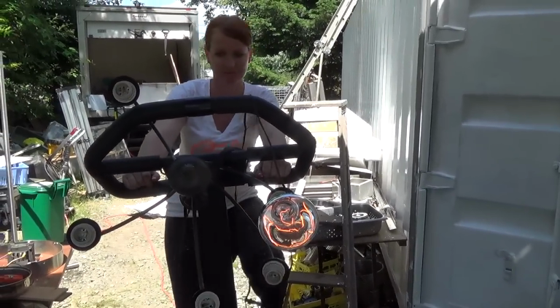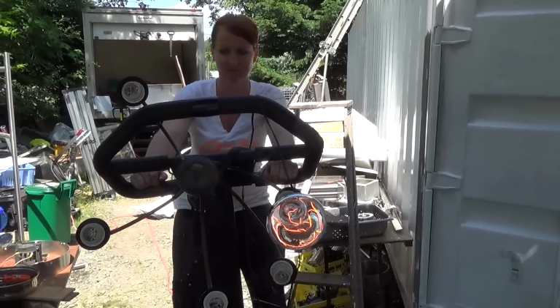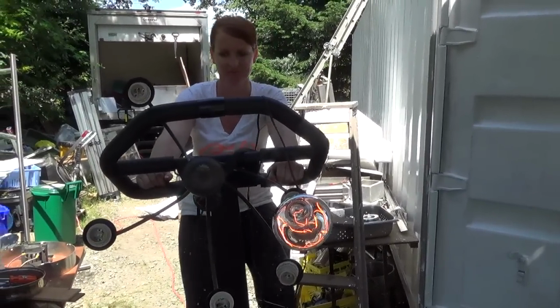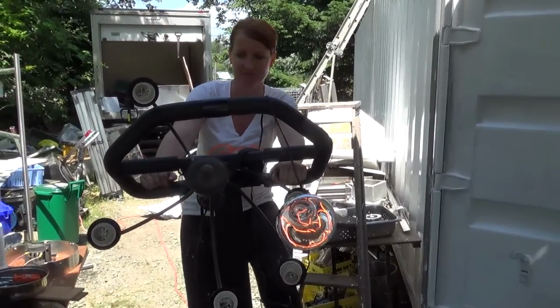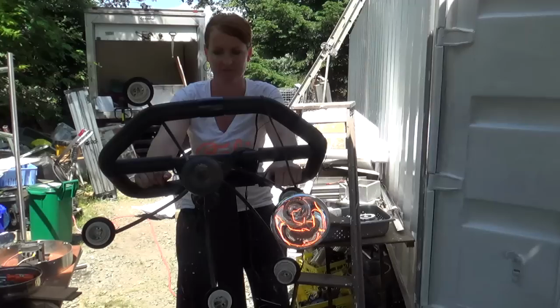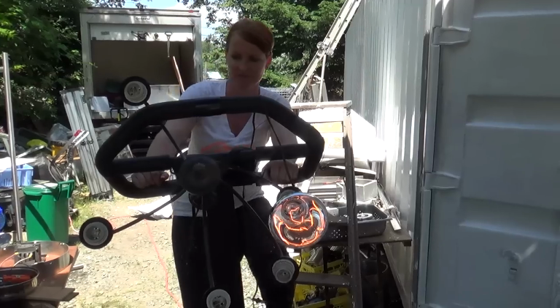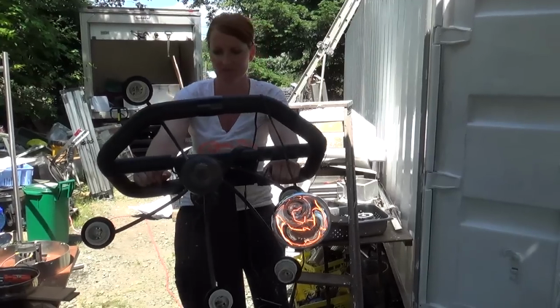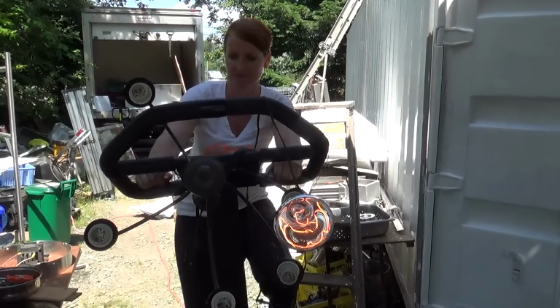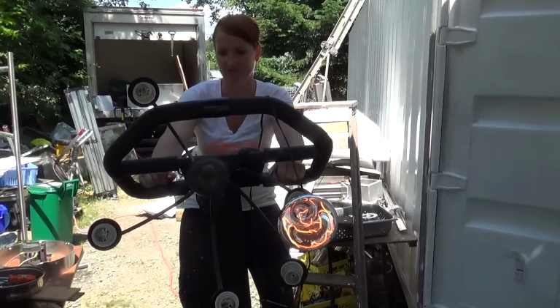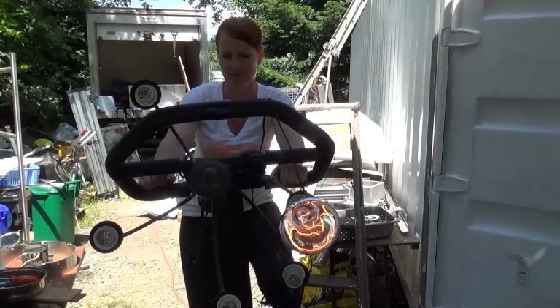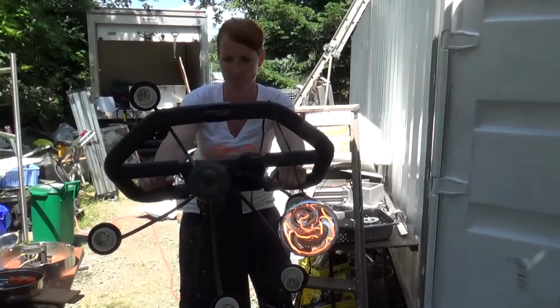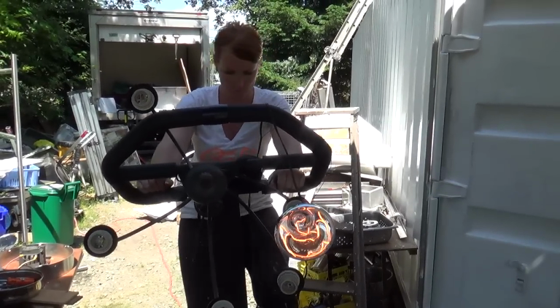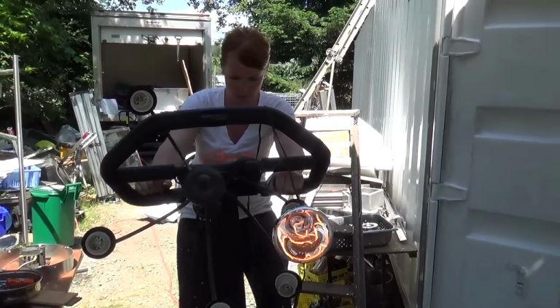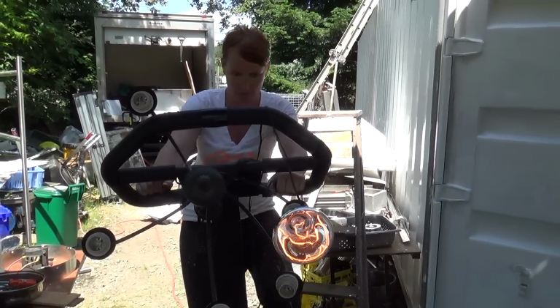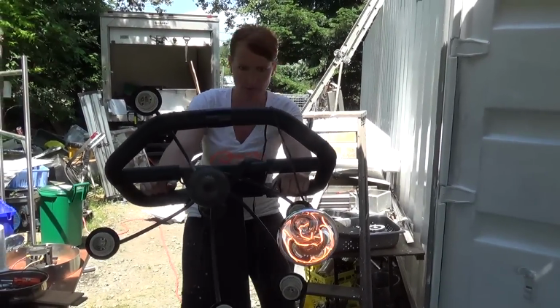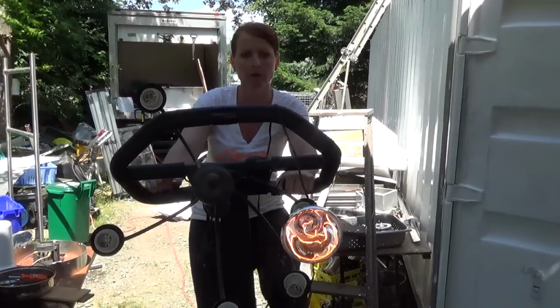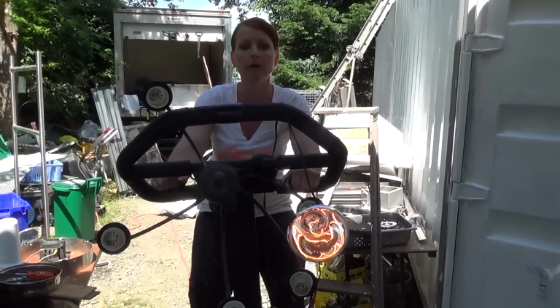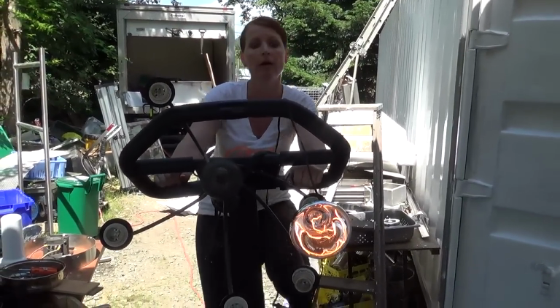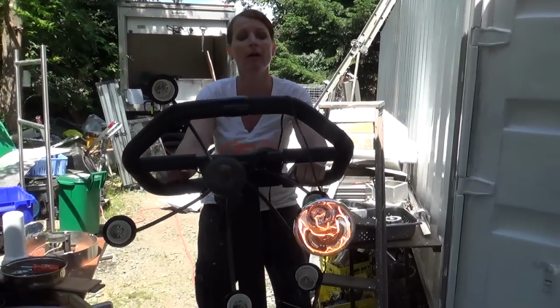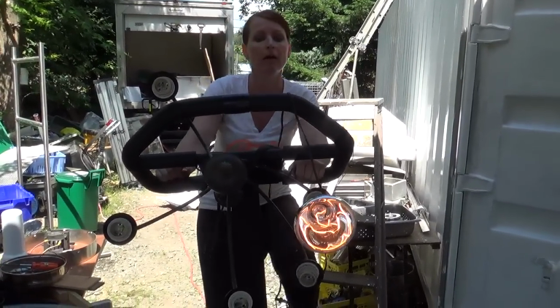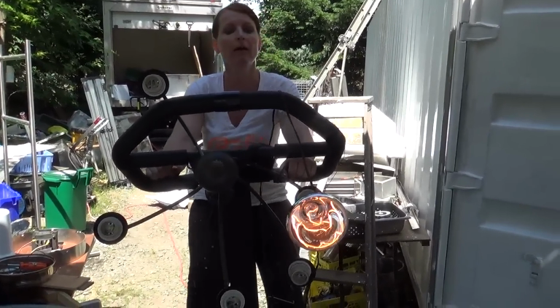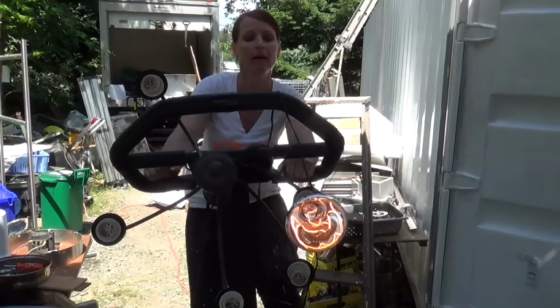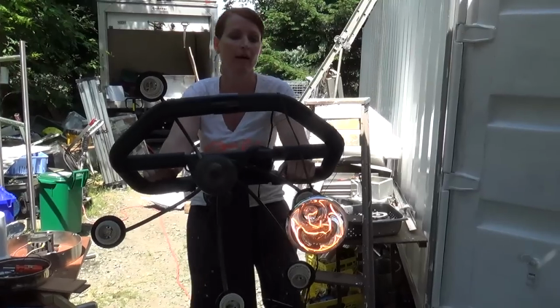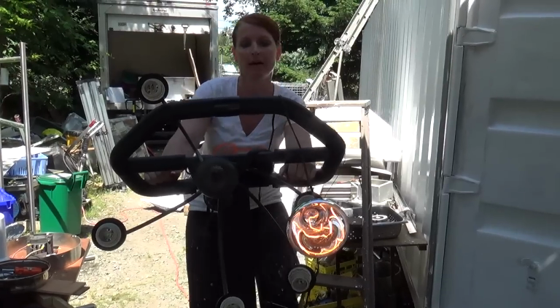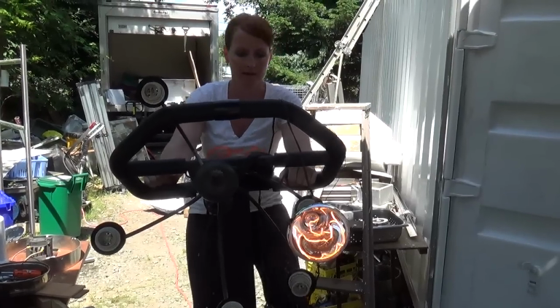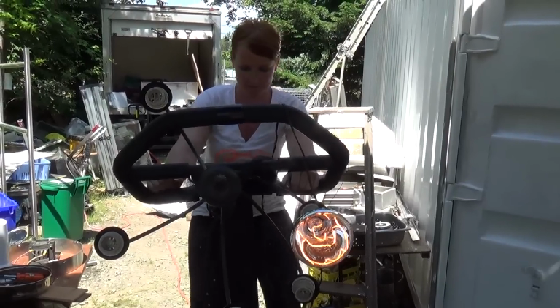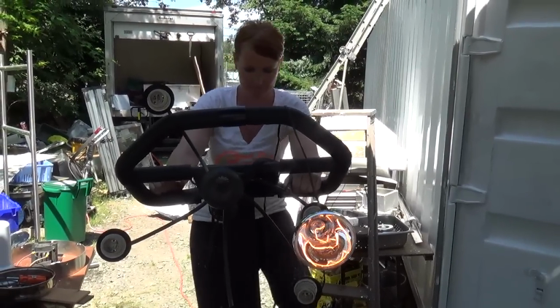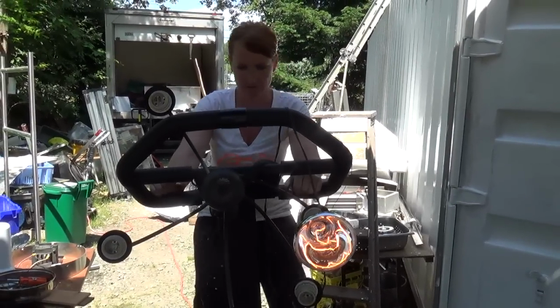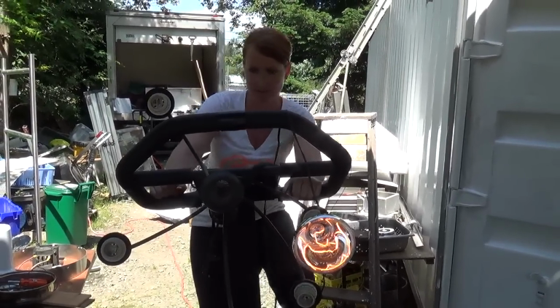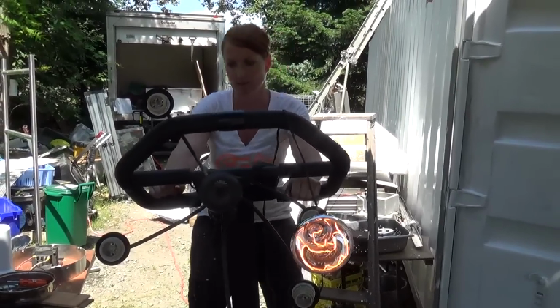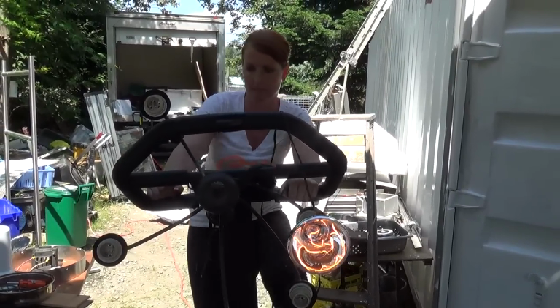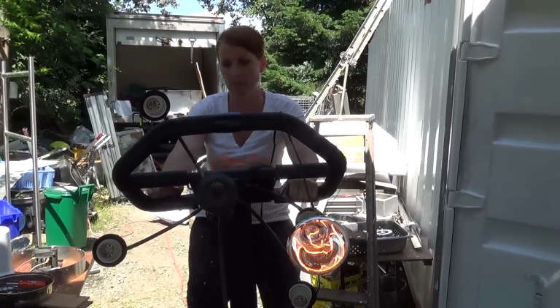A hundred watts being generated, which should be enough for recharging a laptop. Can you keep that up for an hour?